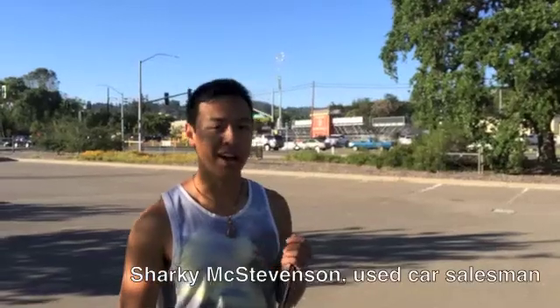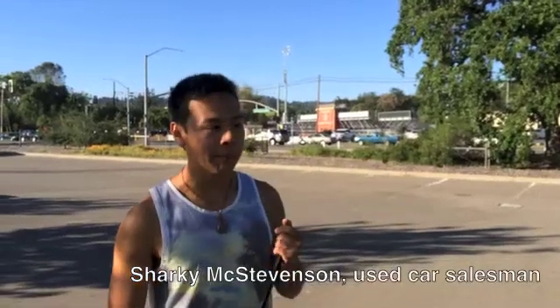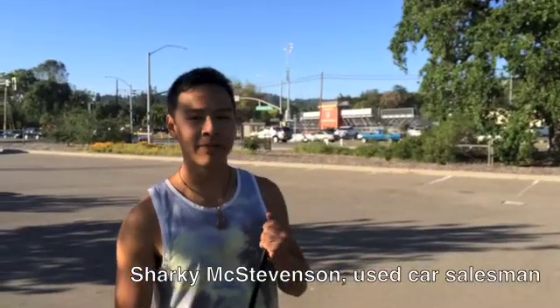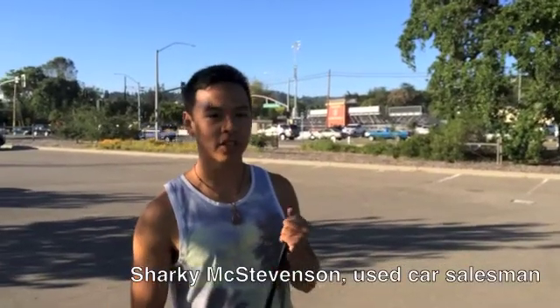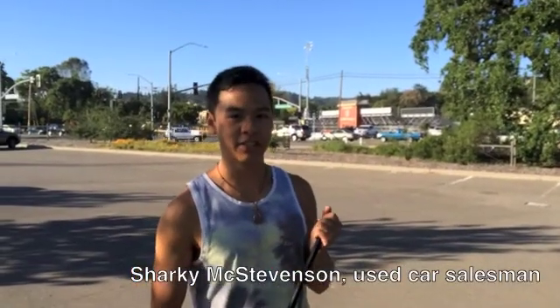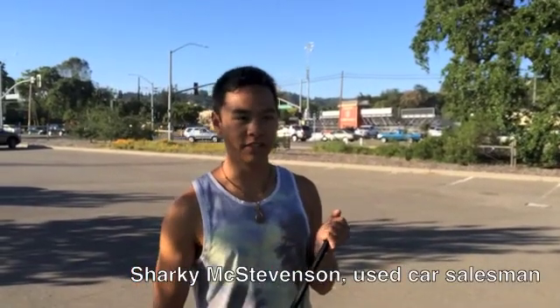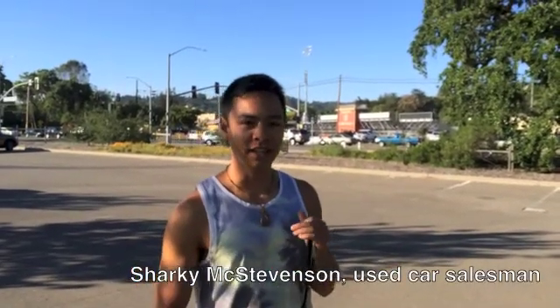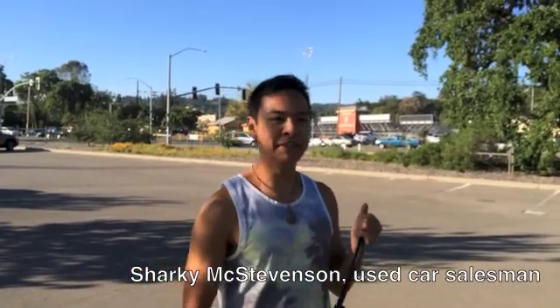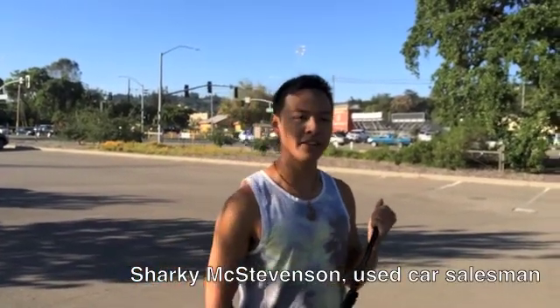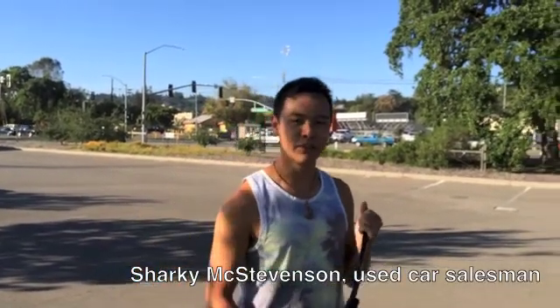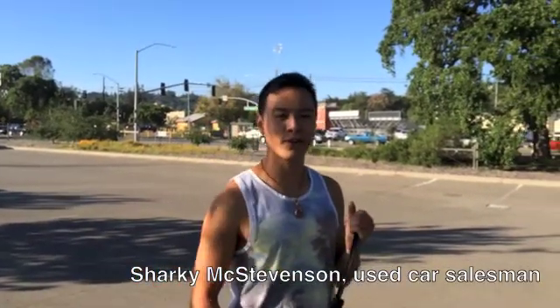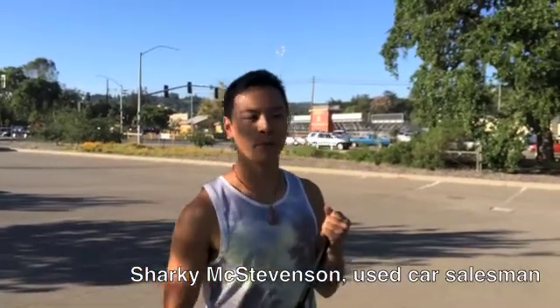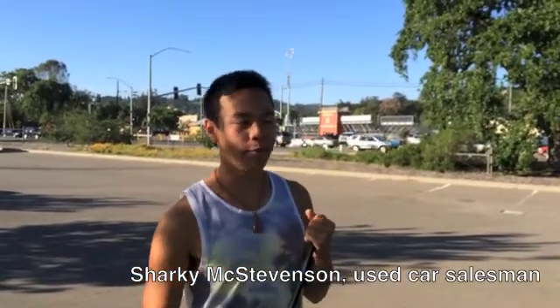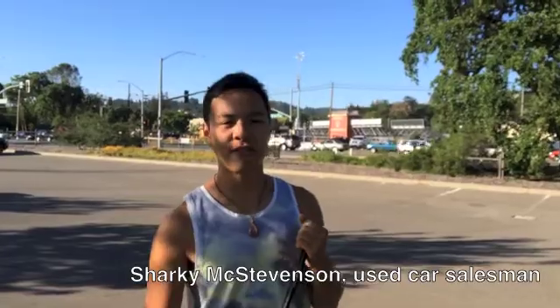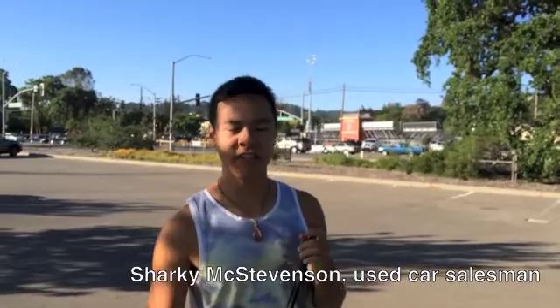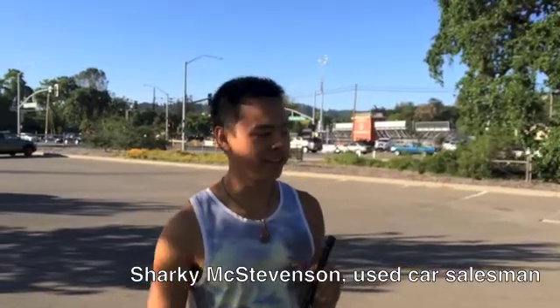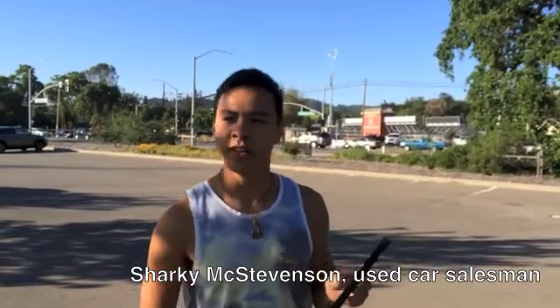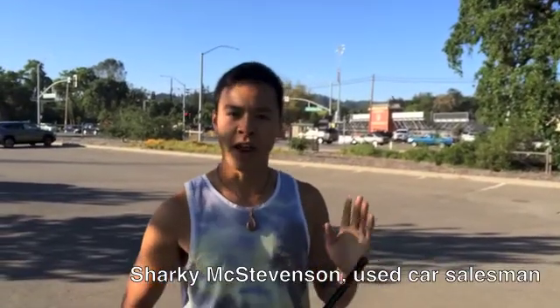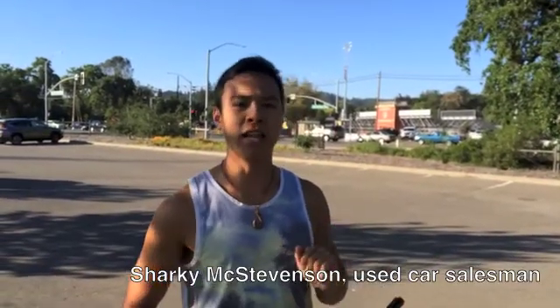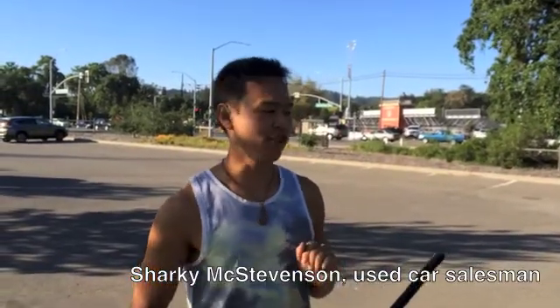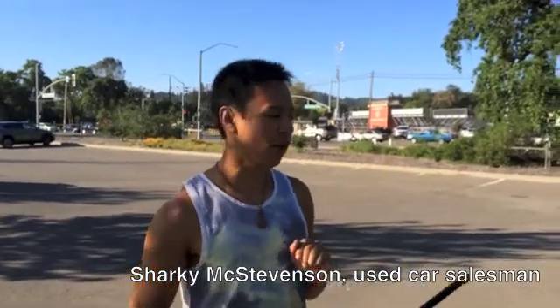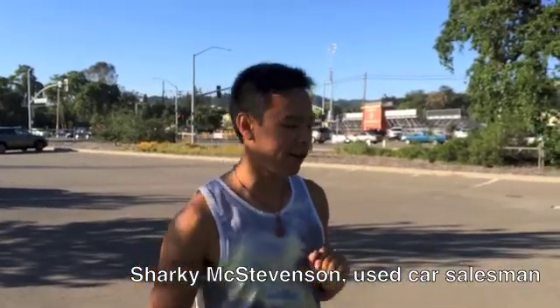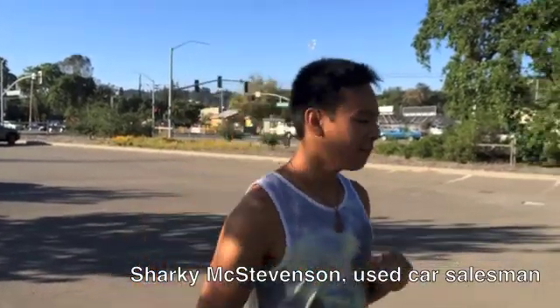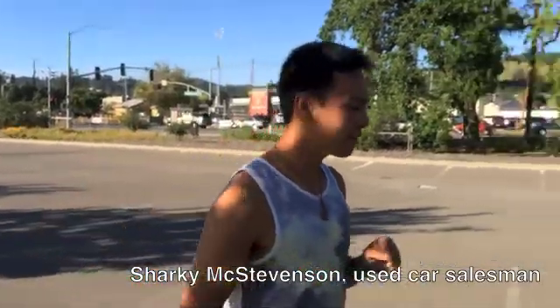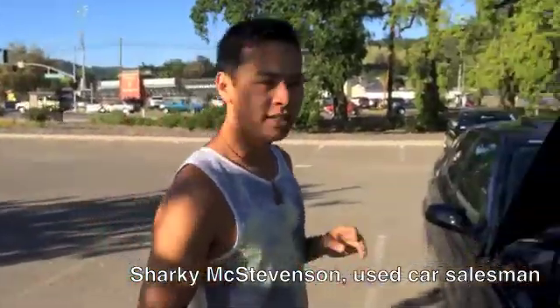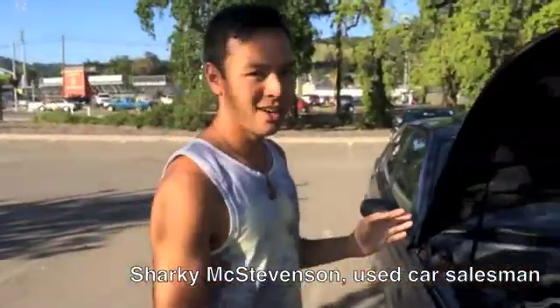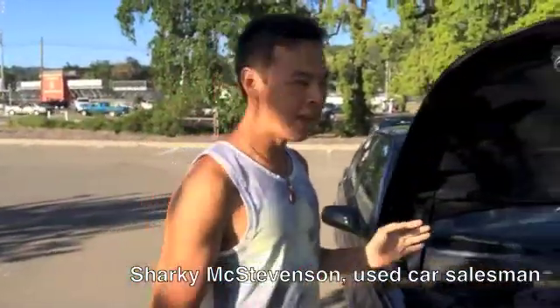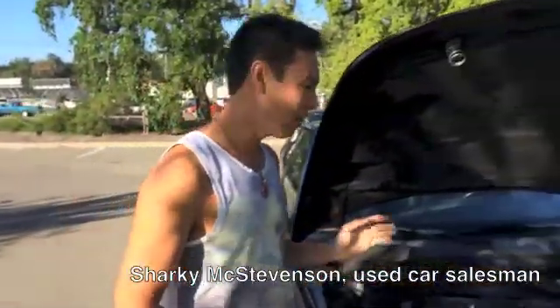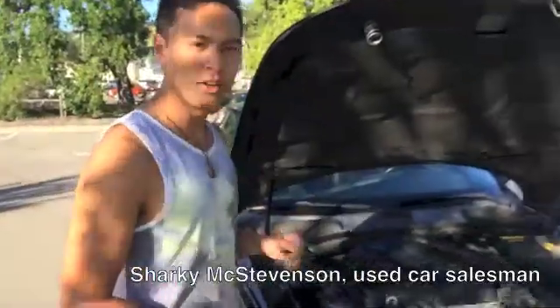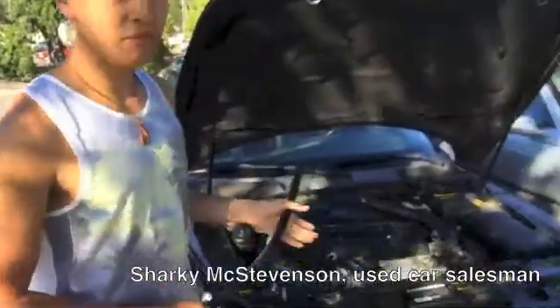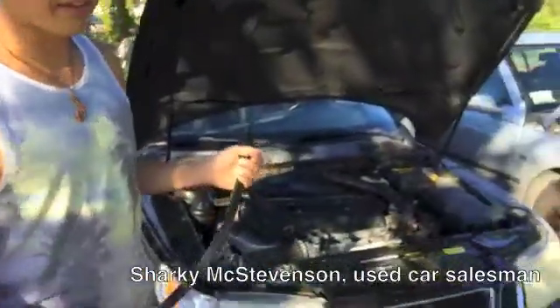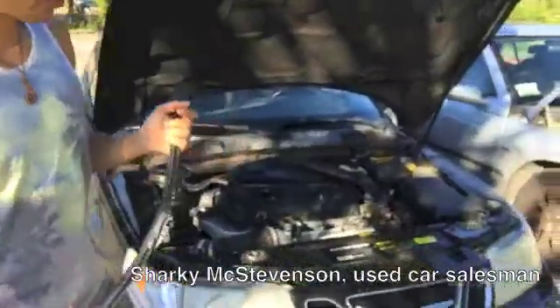Hi. My name's Sharky McStevenson. I've been selling used cars for whereabouts 15 years. Now I'd like to show you a car today. This is a Saab 95 Aero, a fine automobile.